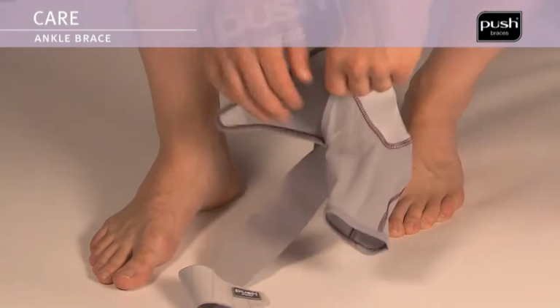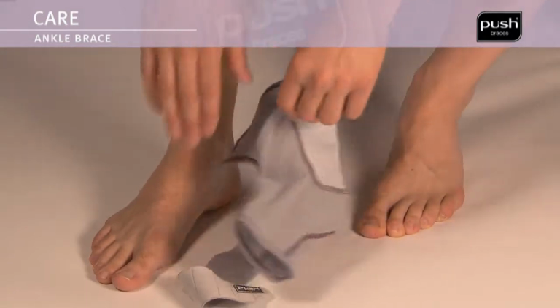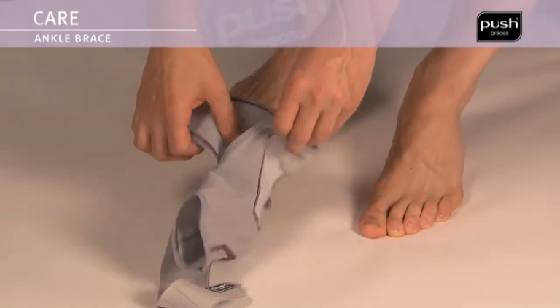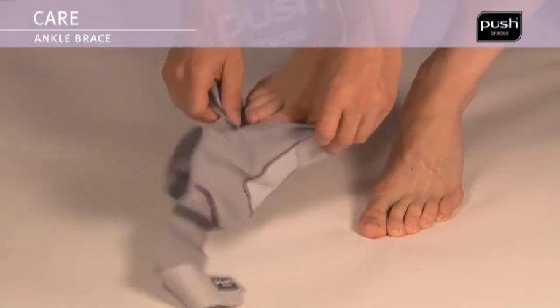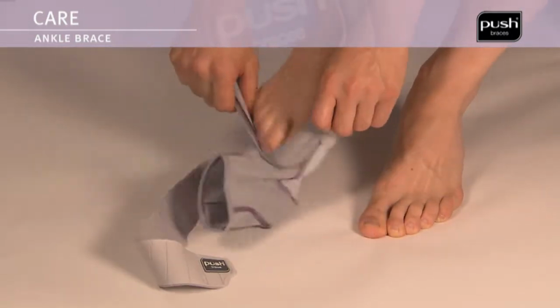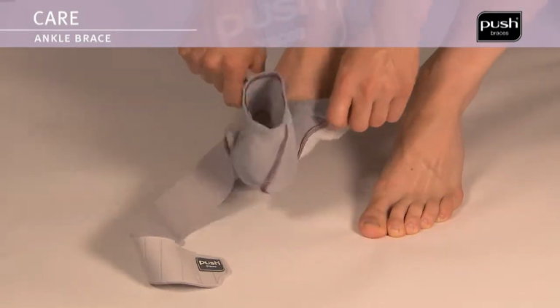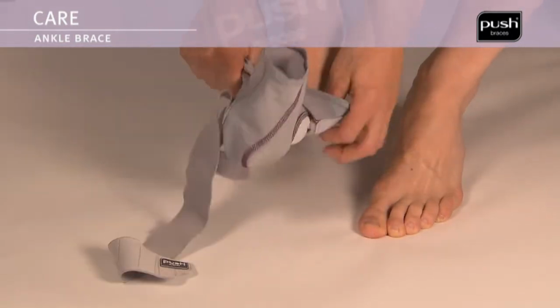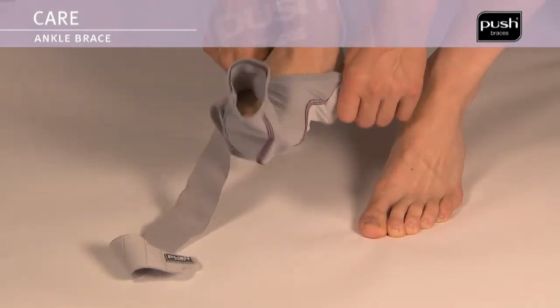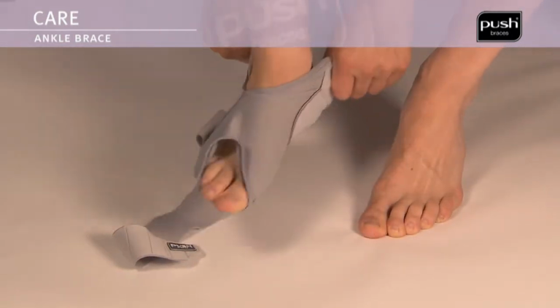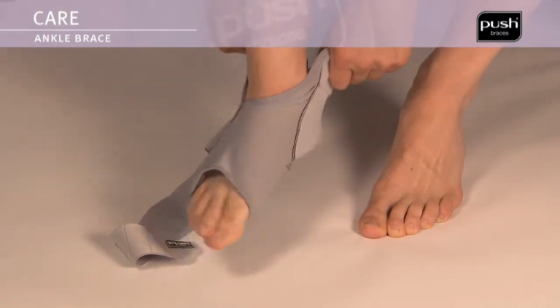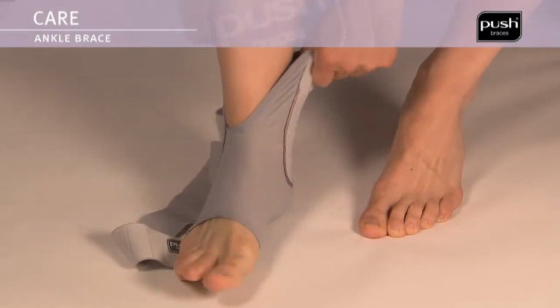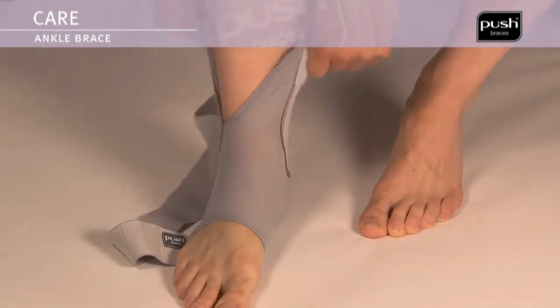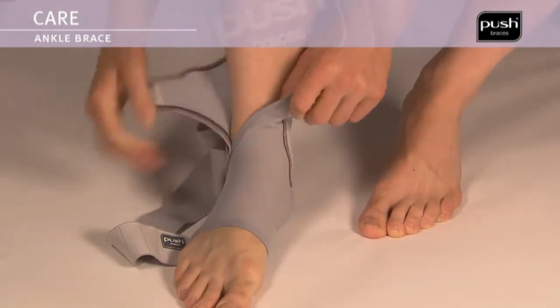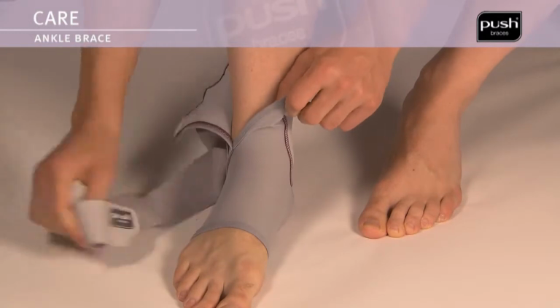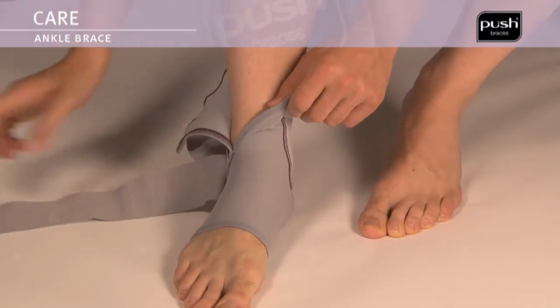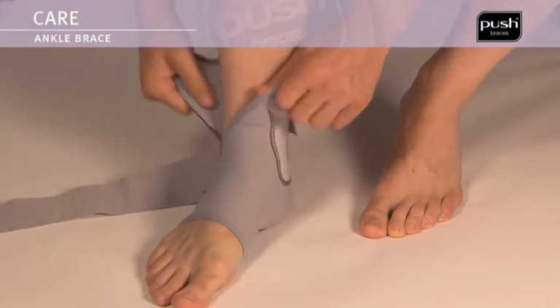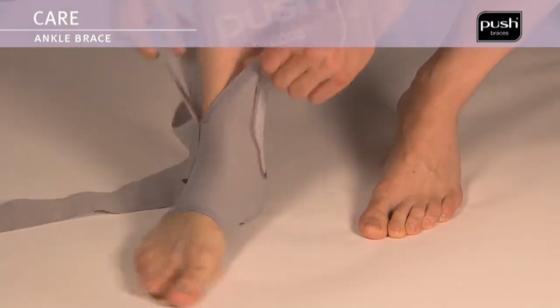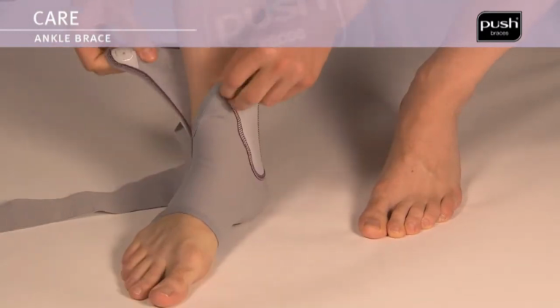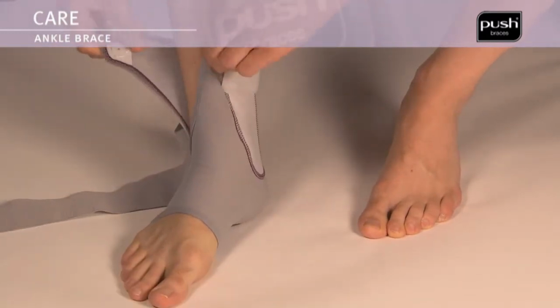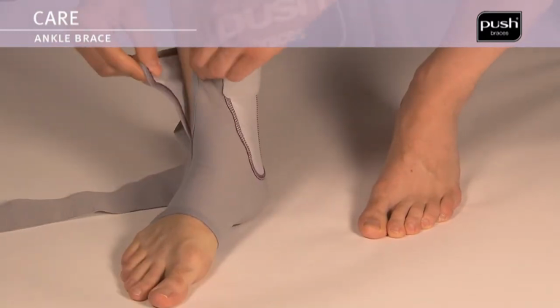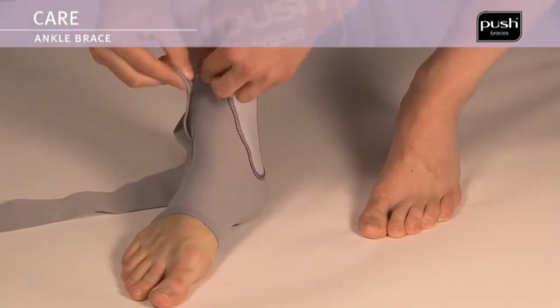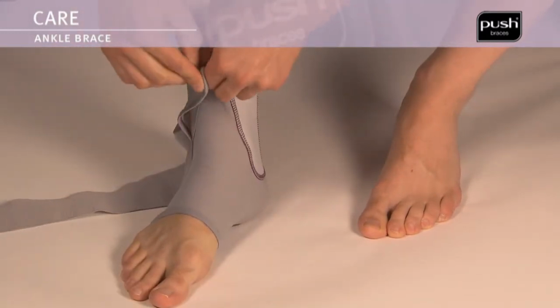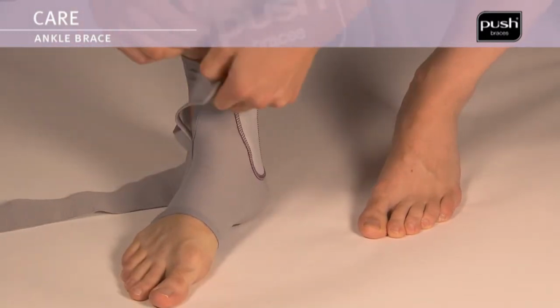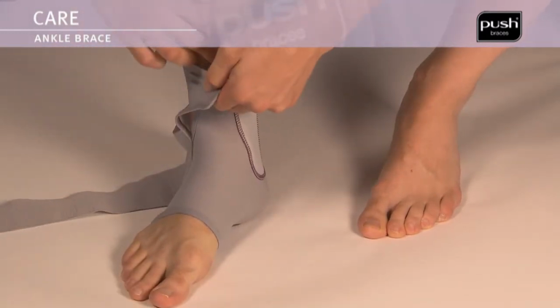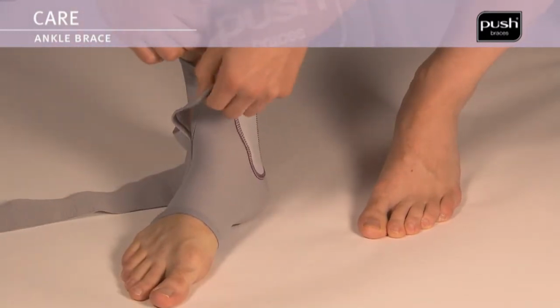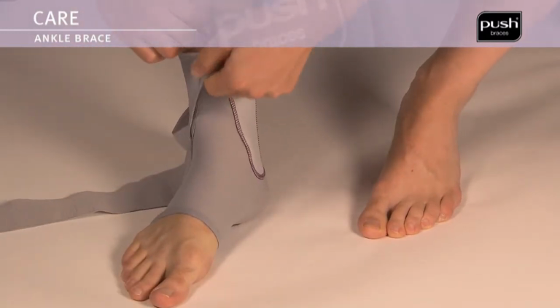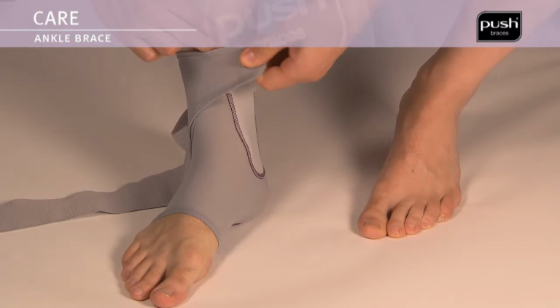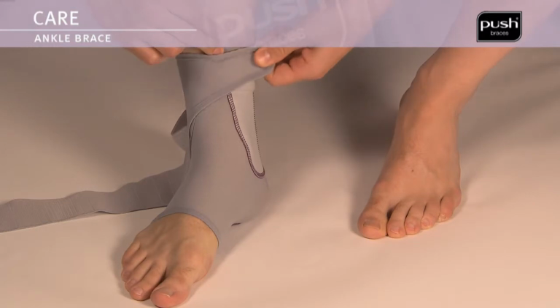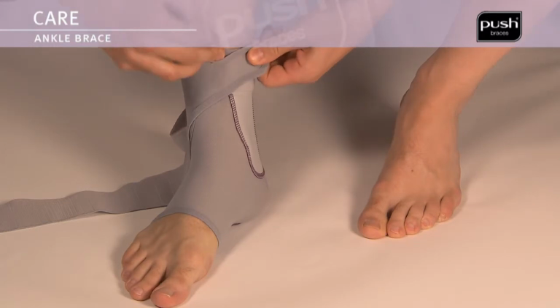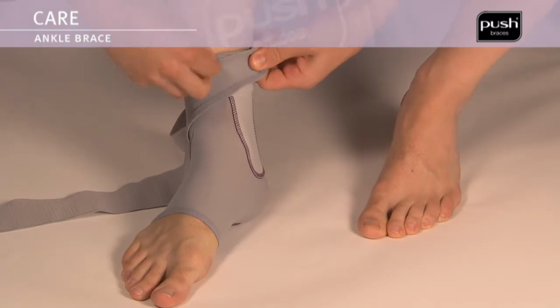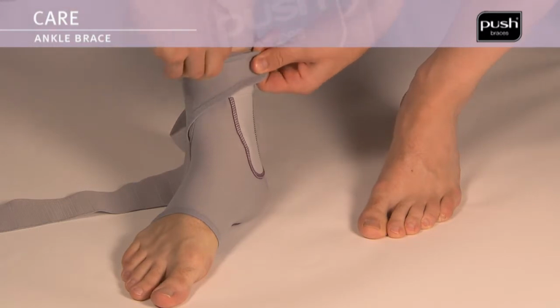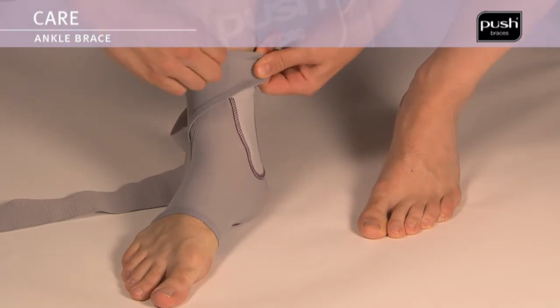Slide the base around your foot, making sure it fits snugly. Keep the foot at an angle of 90 degrees in relation to the lower leg. Then close the elastic fastening at the front.